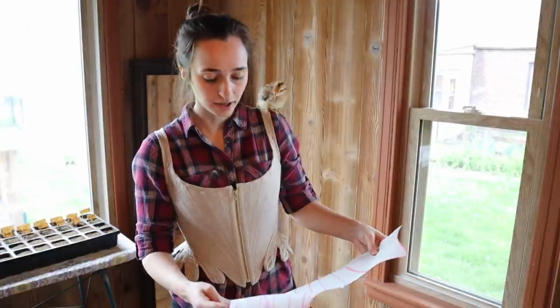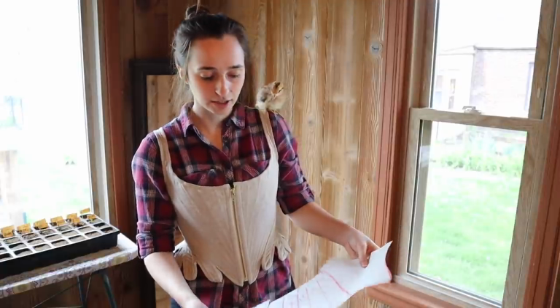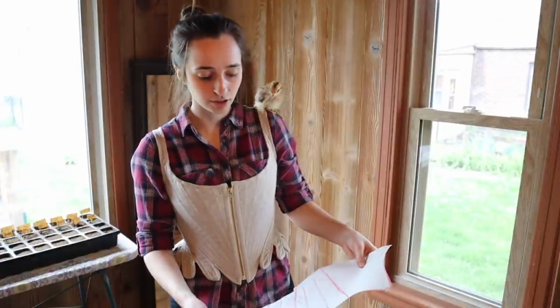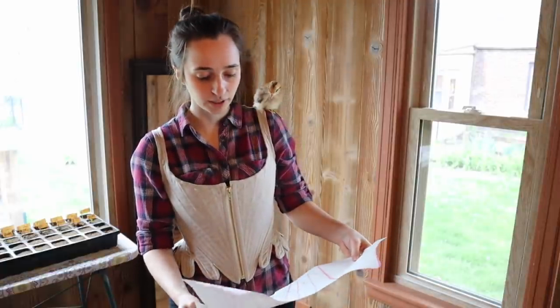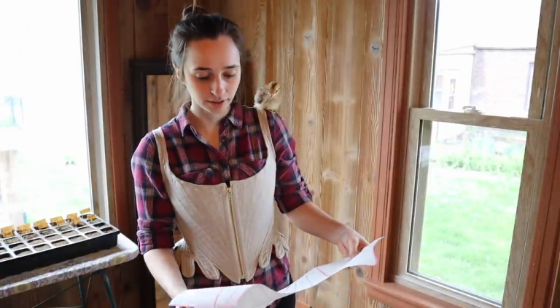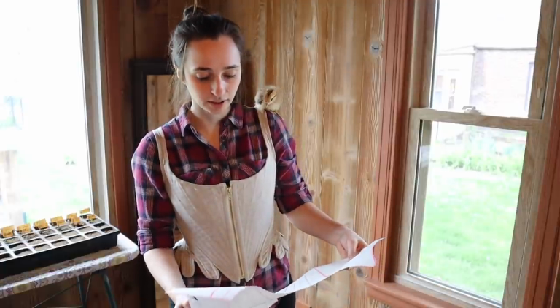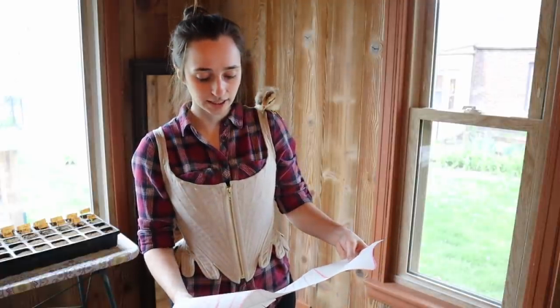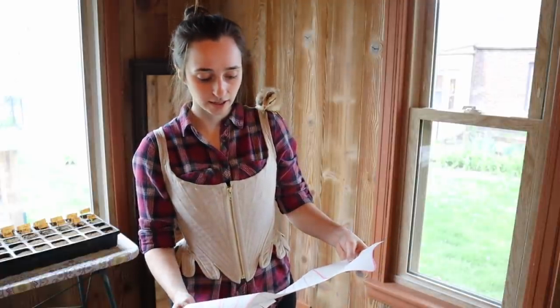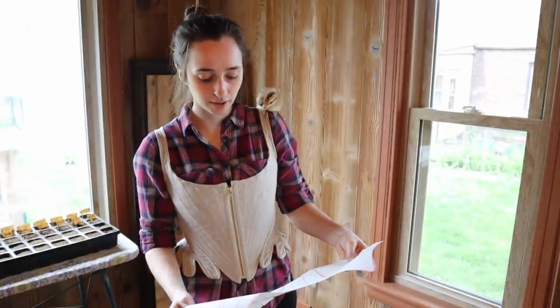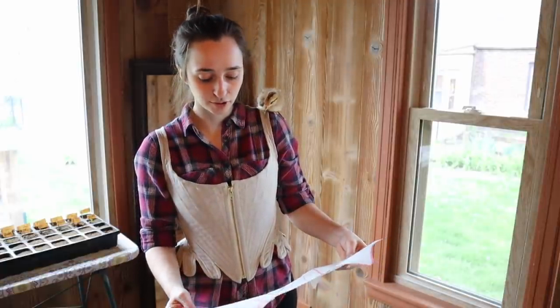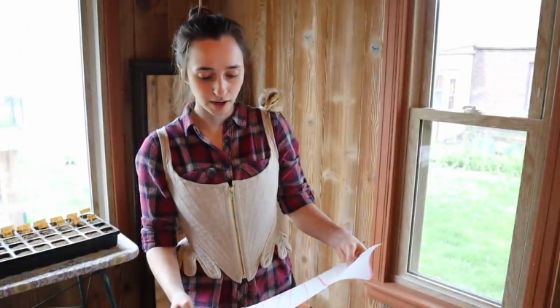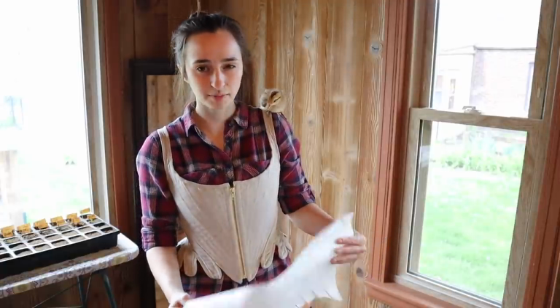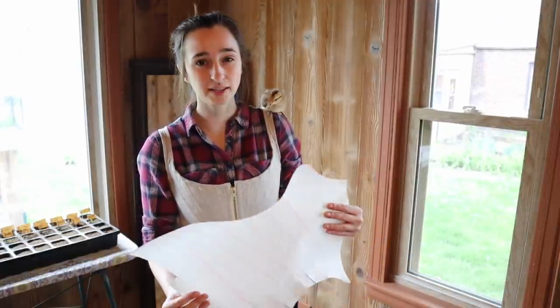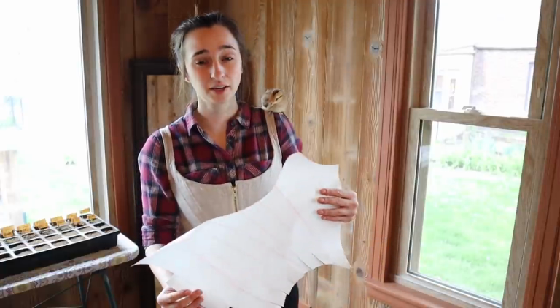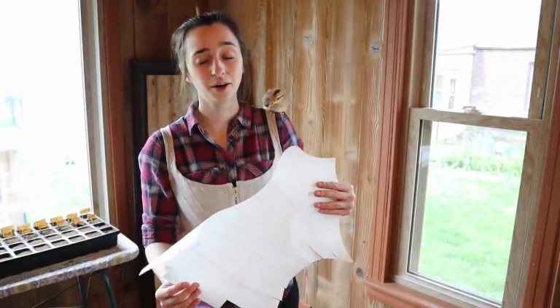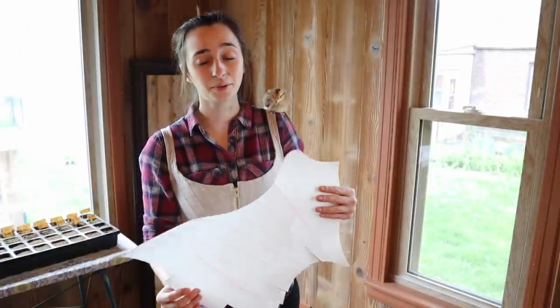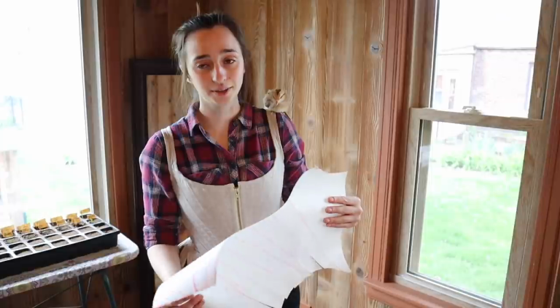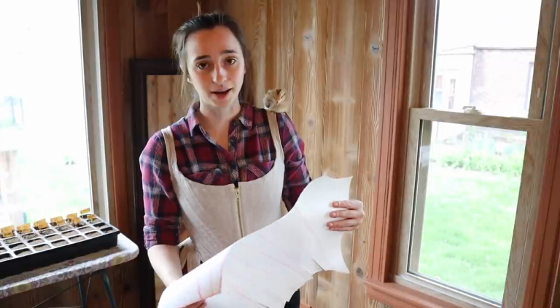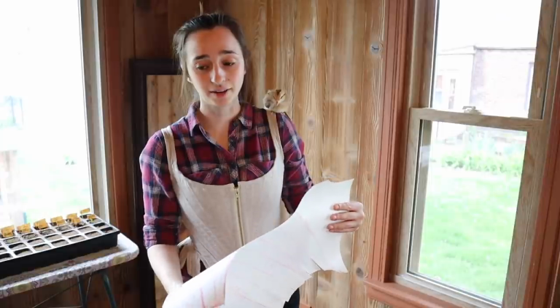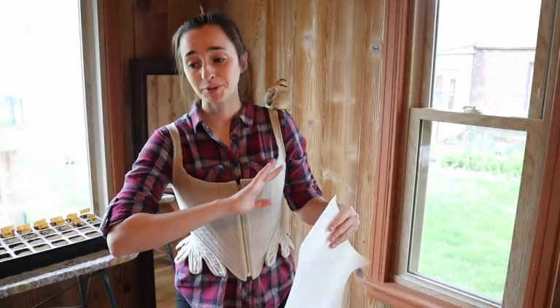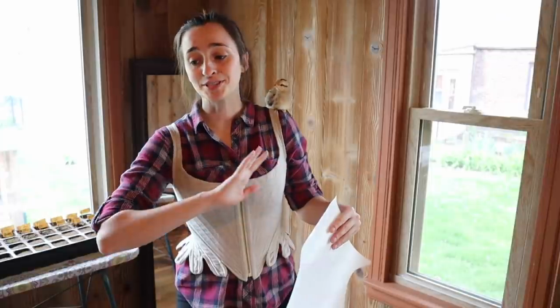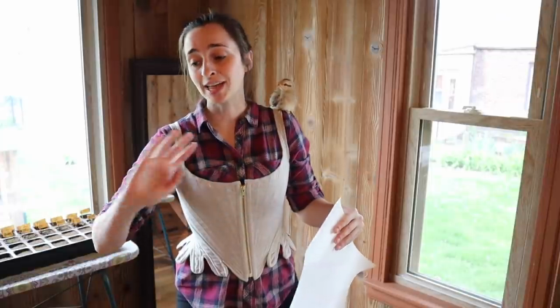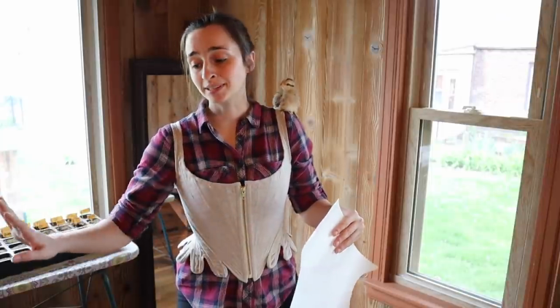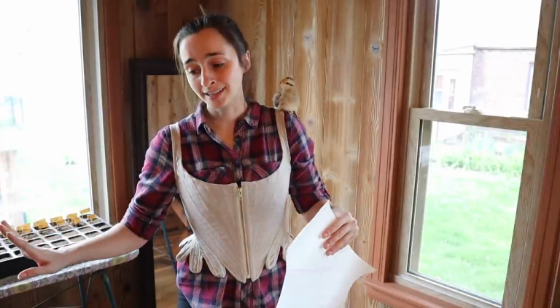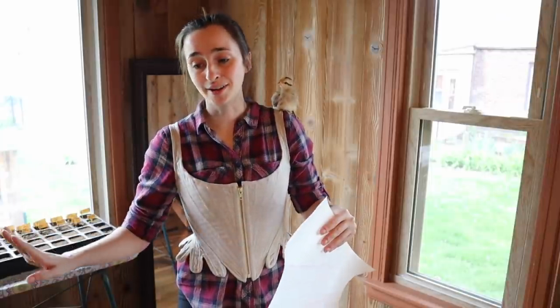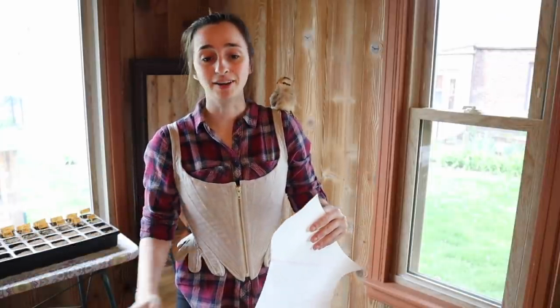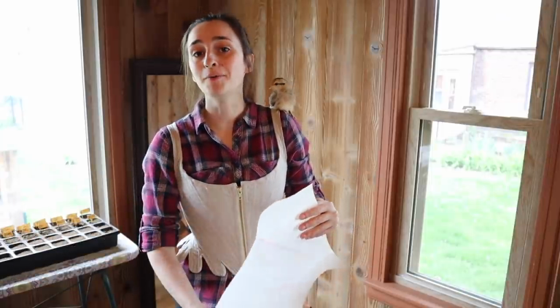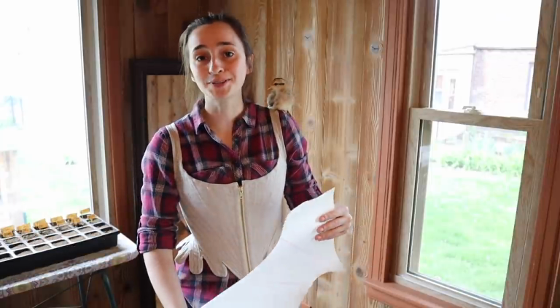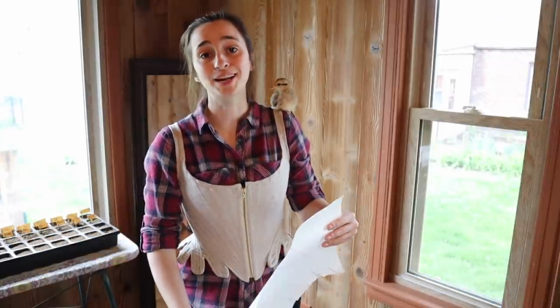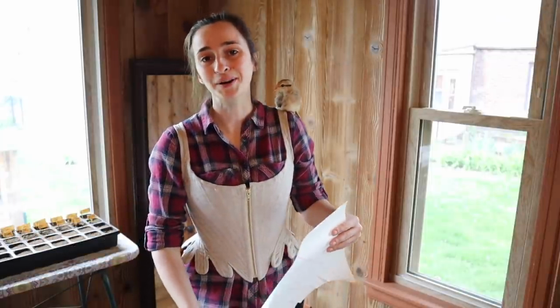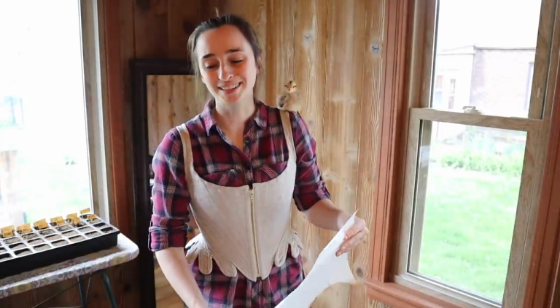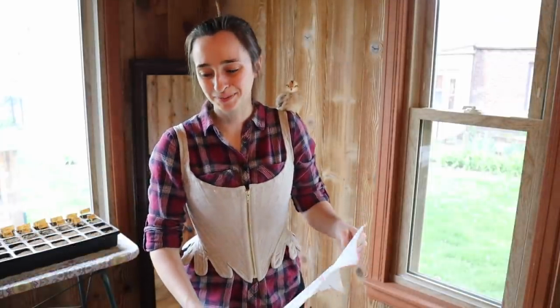I'm going to get started with cutting out a first mock-up. This is like a really loose pattern — we're just slapping lines on there. We'll see how it ends up.